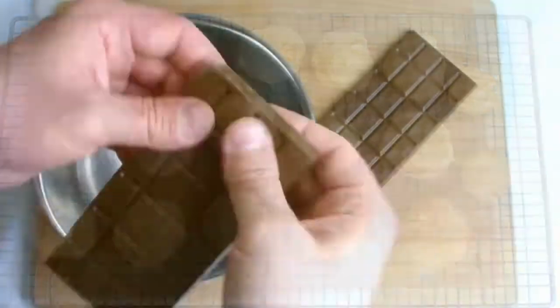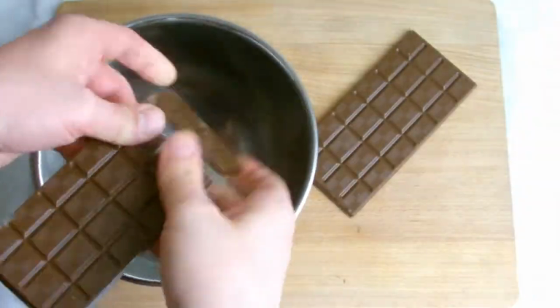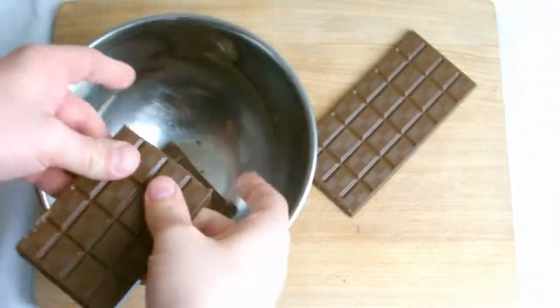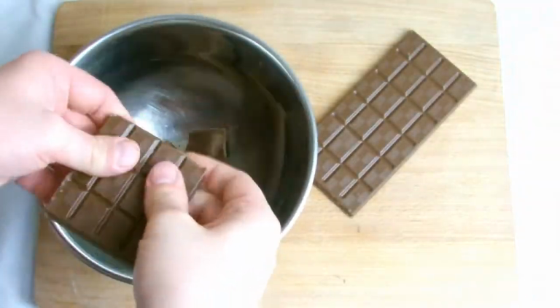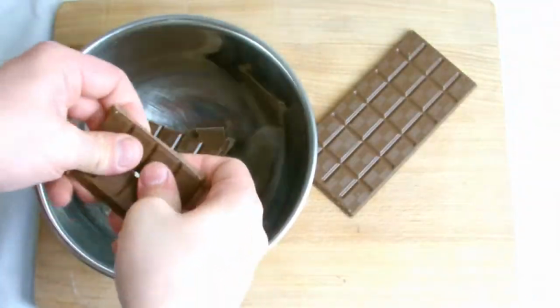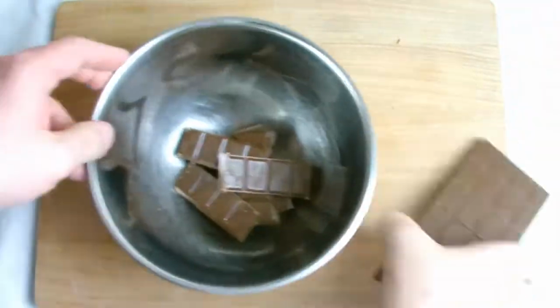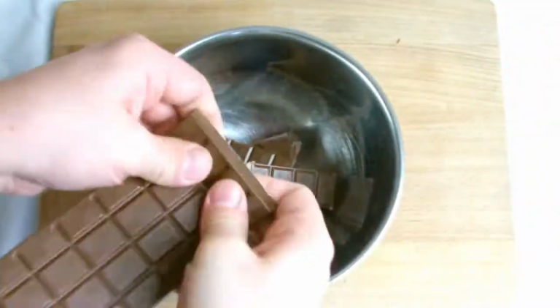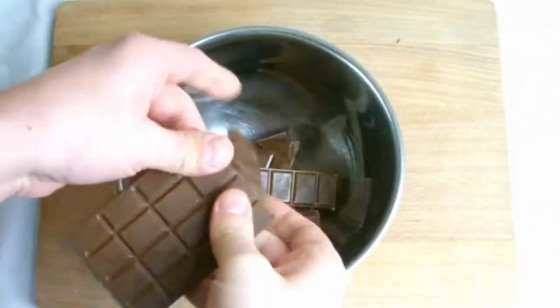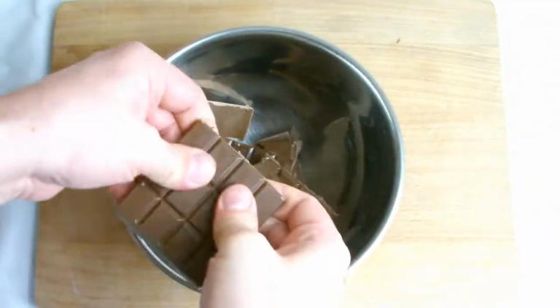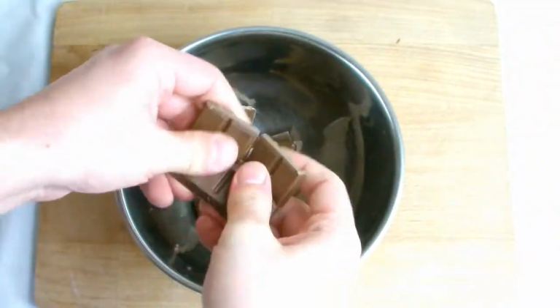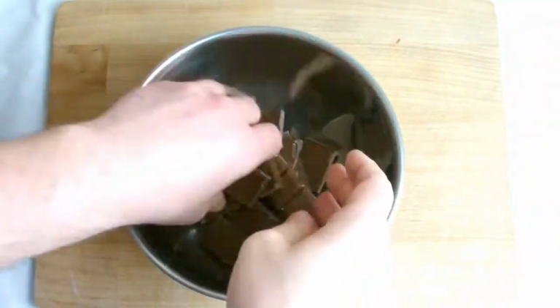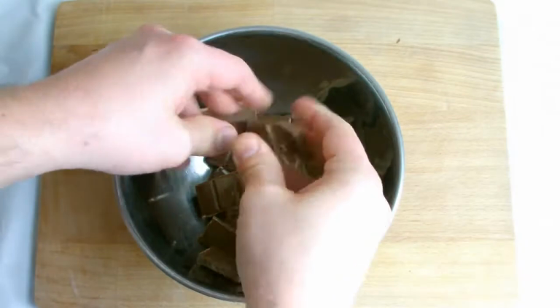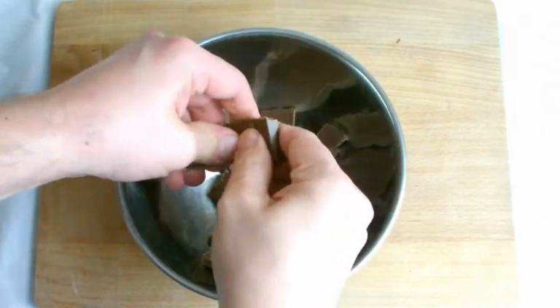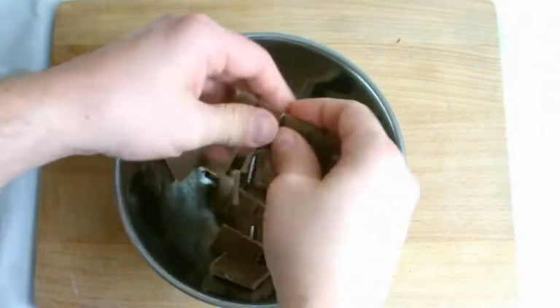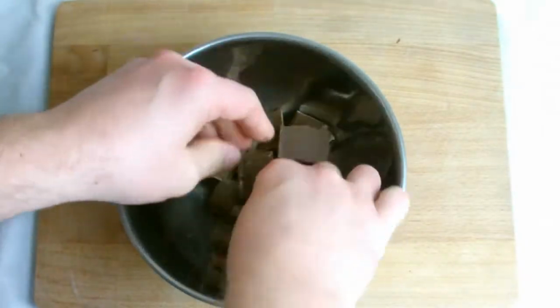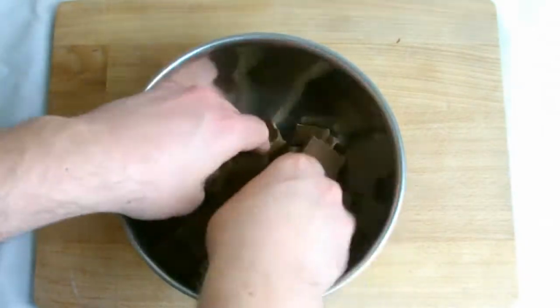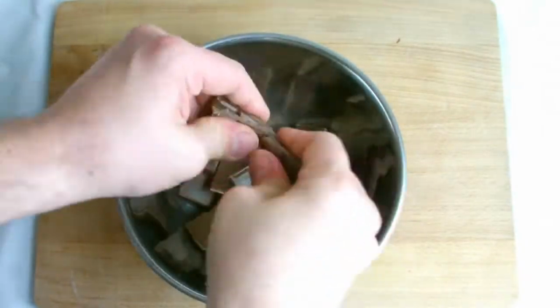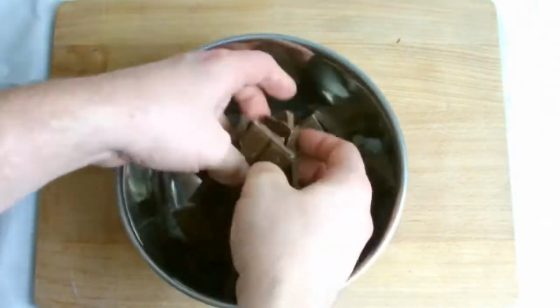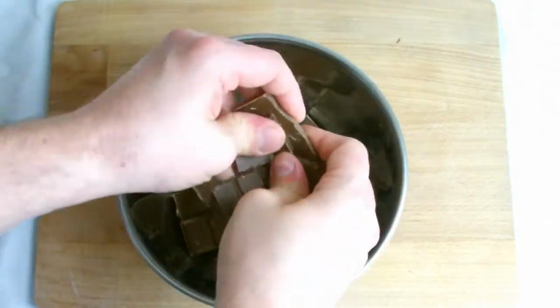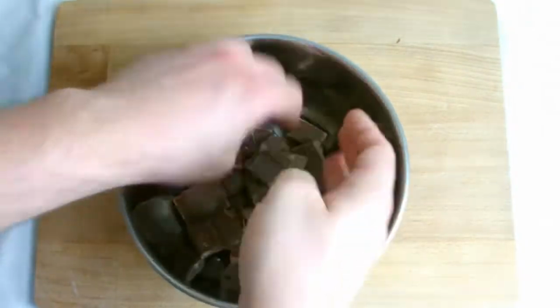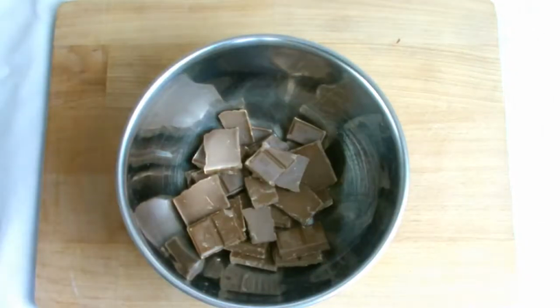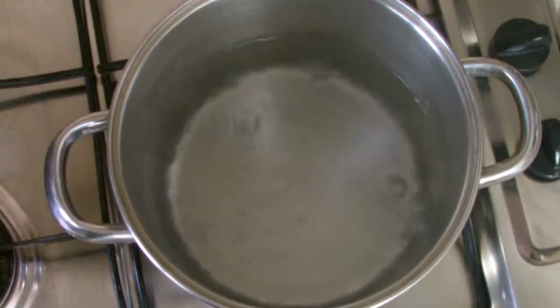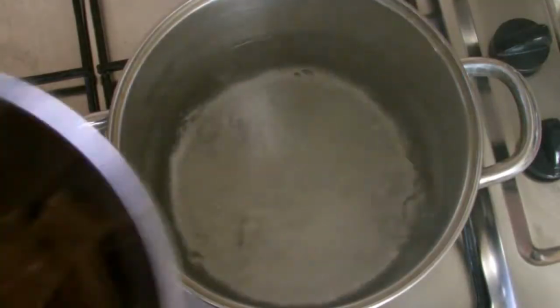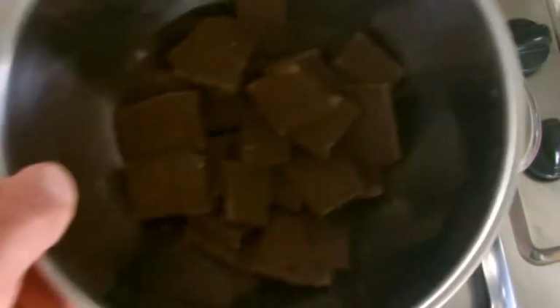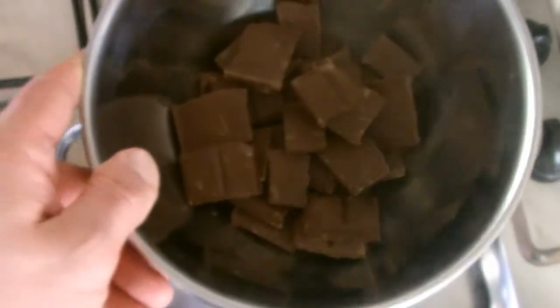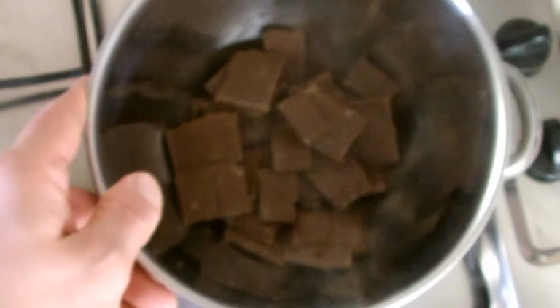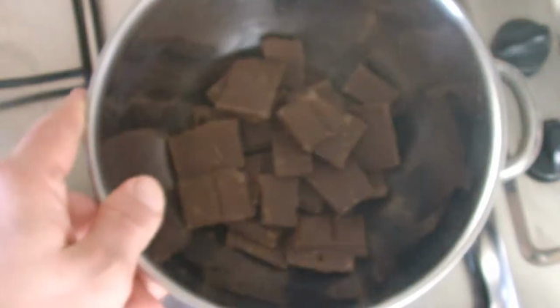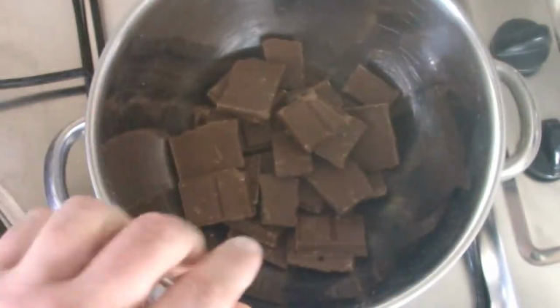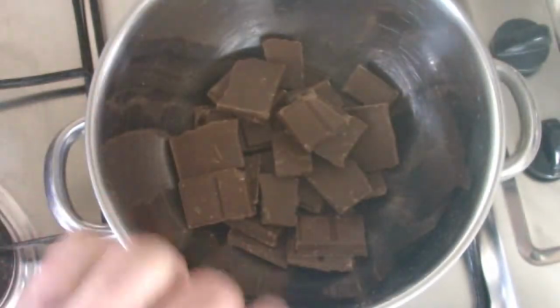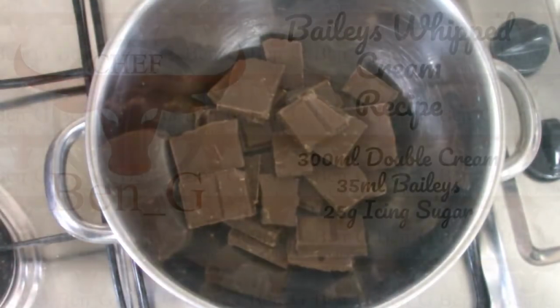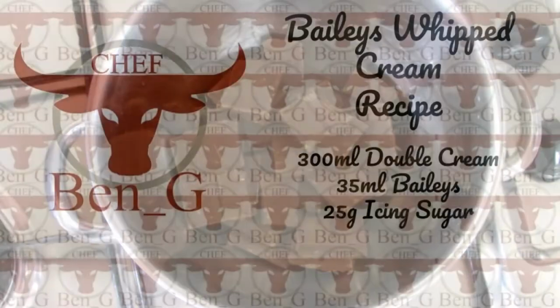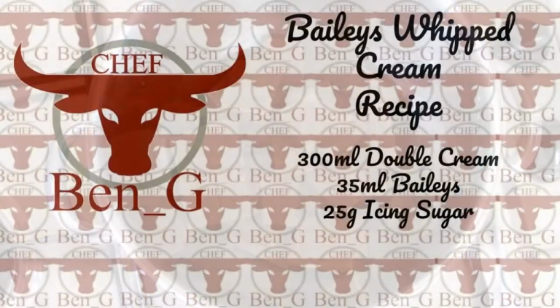Take 200 grams of milk chocolate and place into a bain-marie to melt. While the chocolate is melting, take the ingredients for the cream filling, place all ingredients into a mixing bowl, and whisk well until a soft peak is reached.